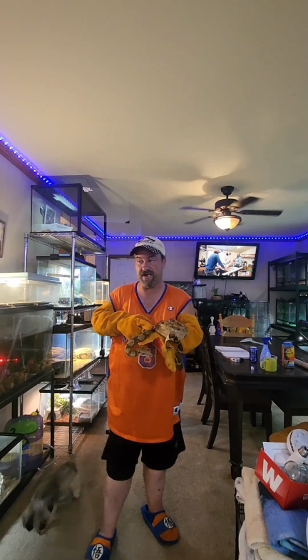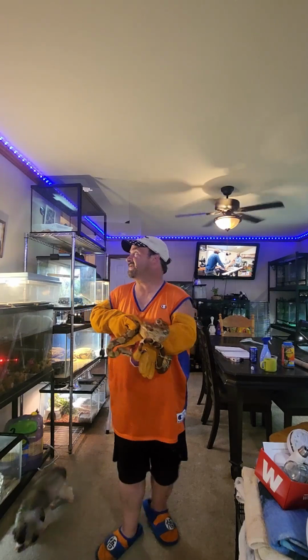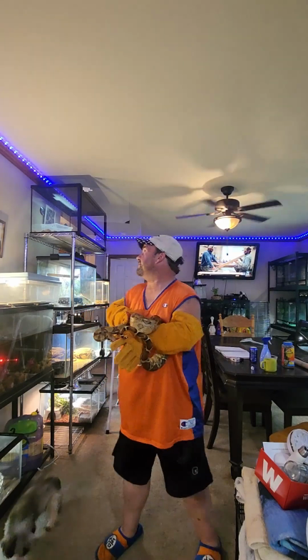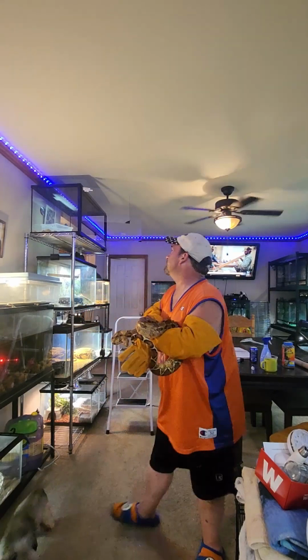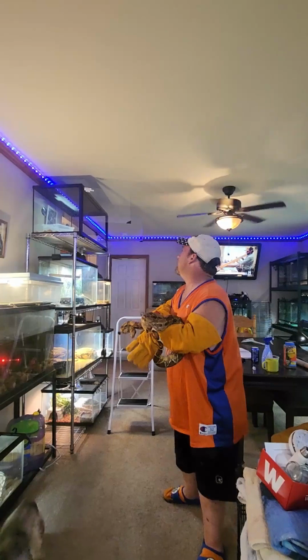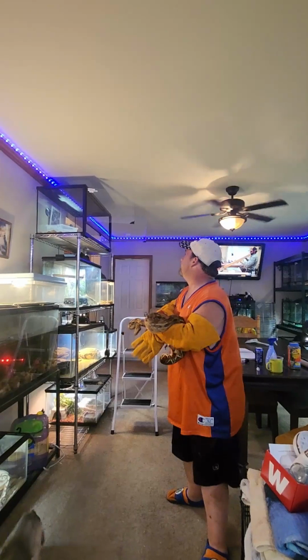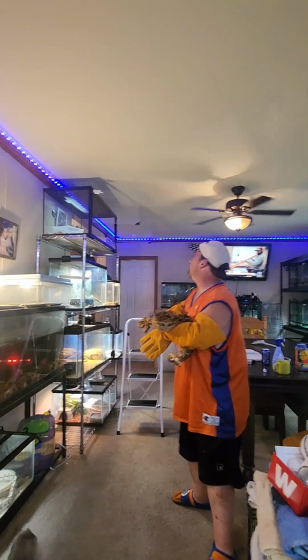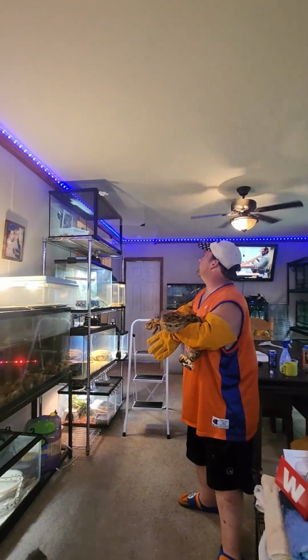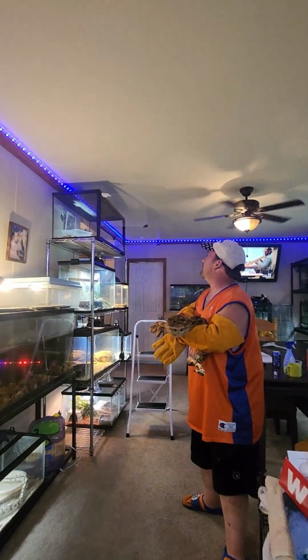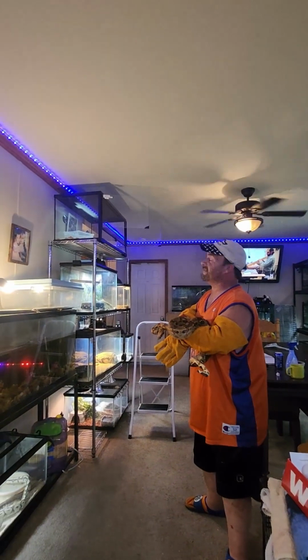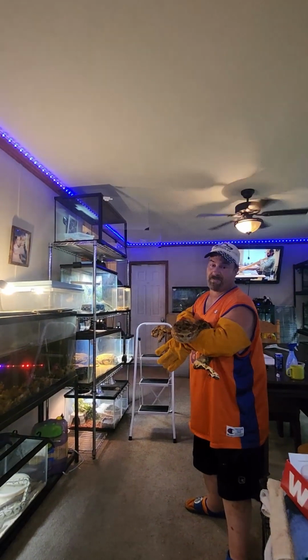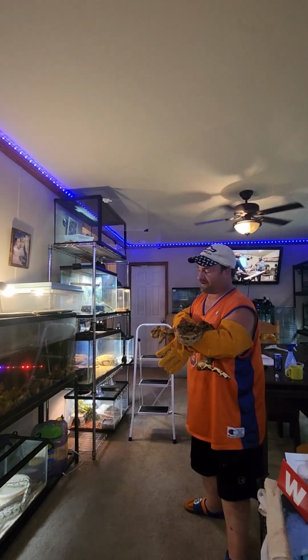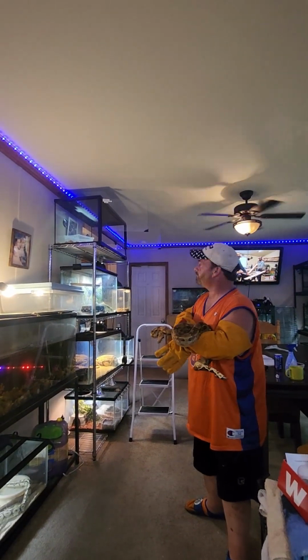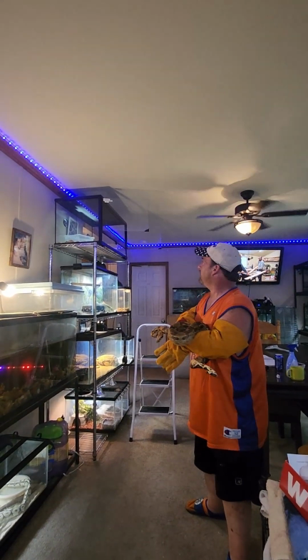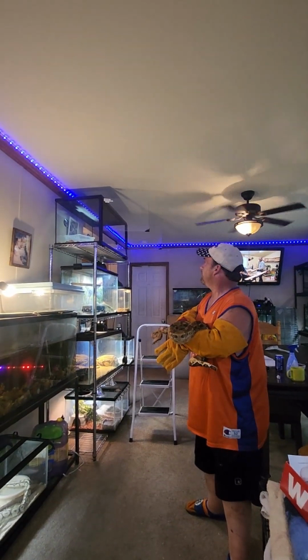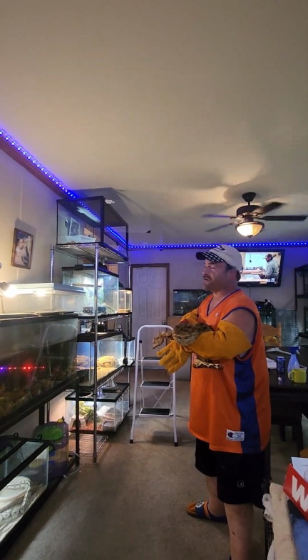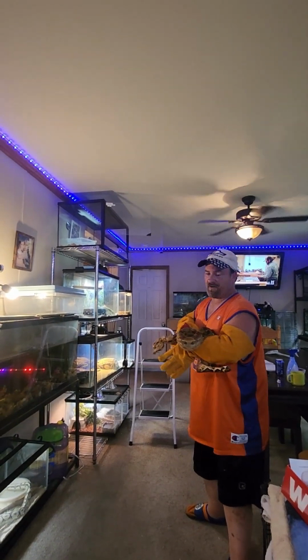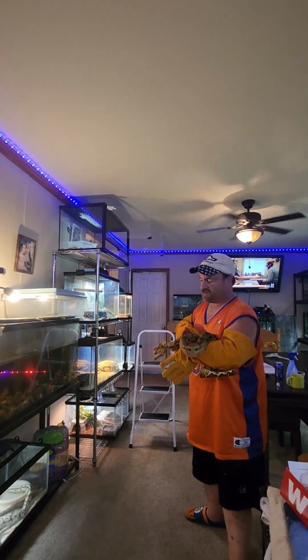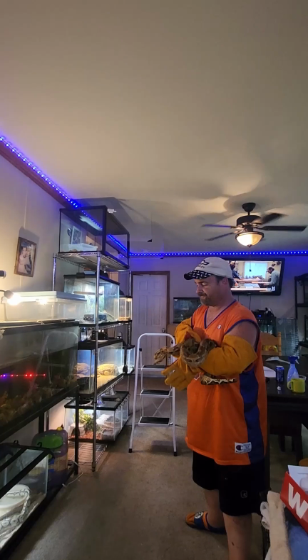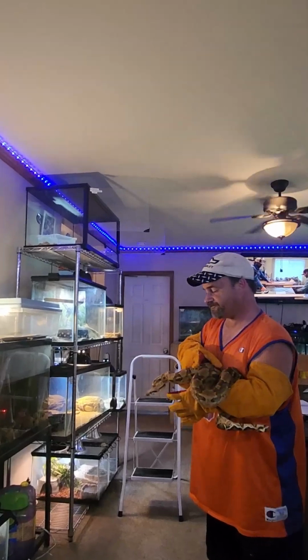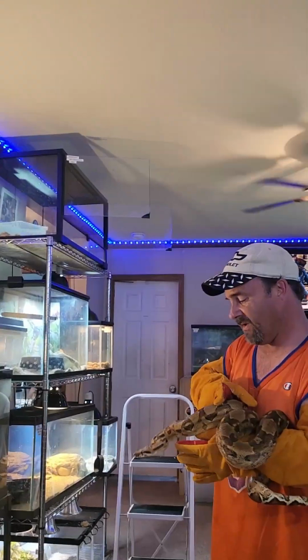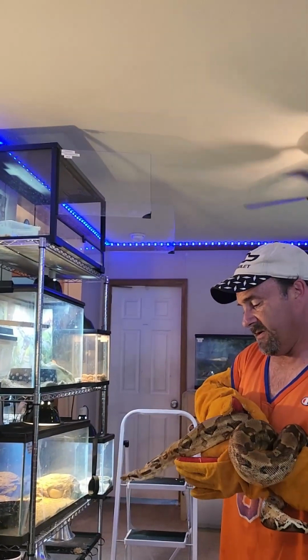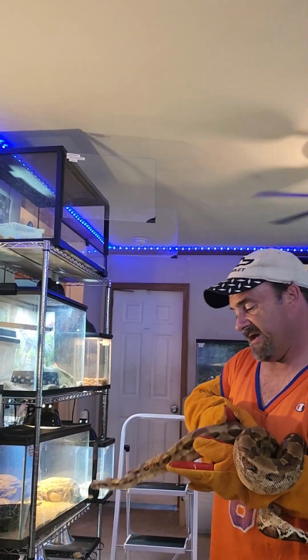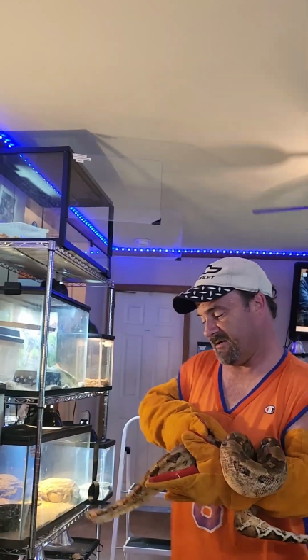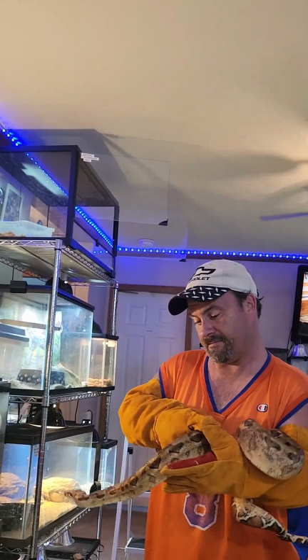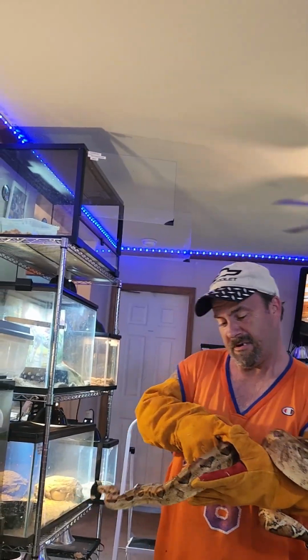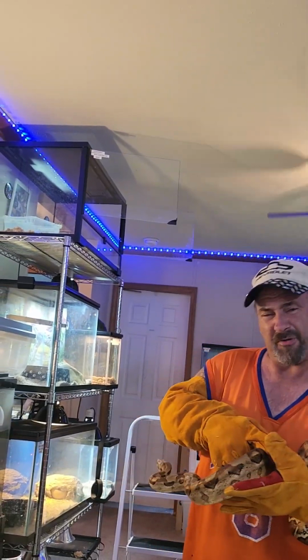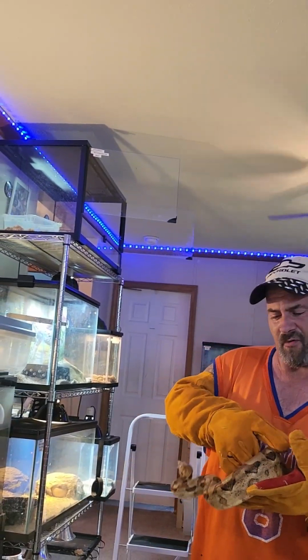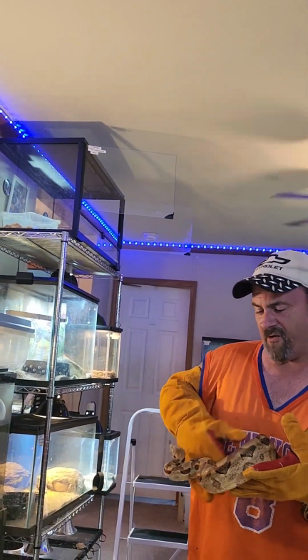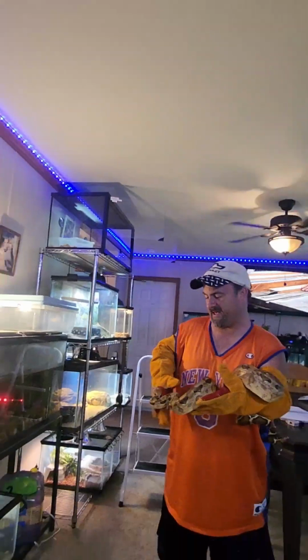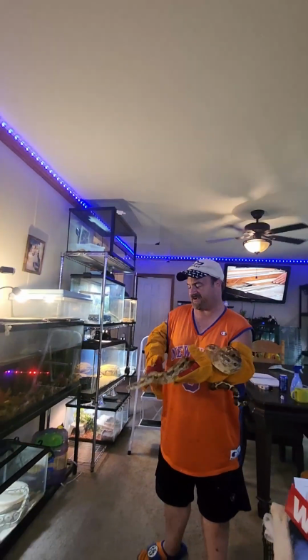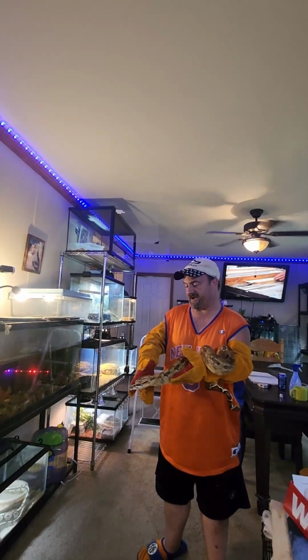As you can see the enclosure I have him in — it's got double locks on the top and bottom. It's a 40-gallon enclosure, plenty of room for him. They like things to be tight.